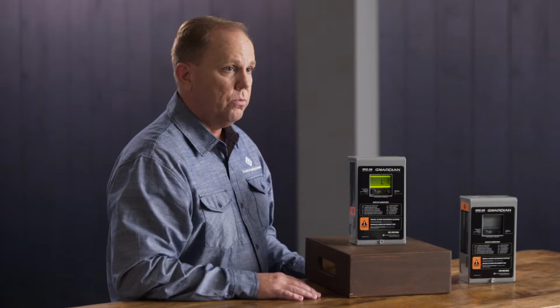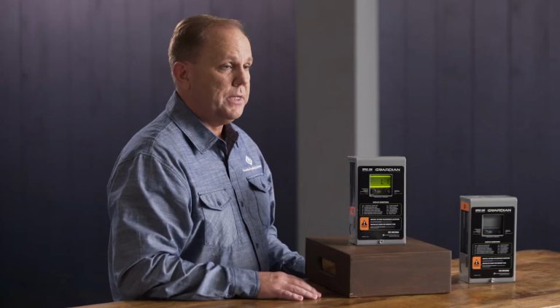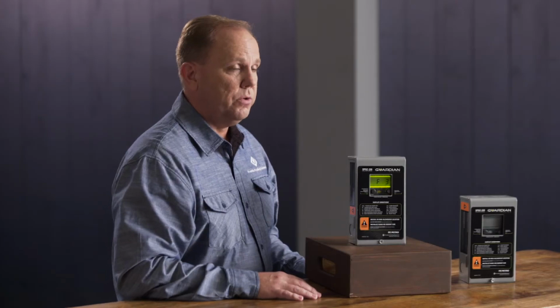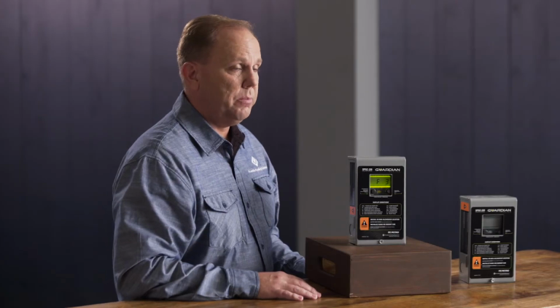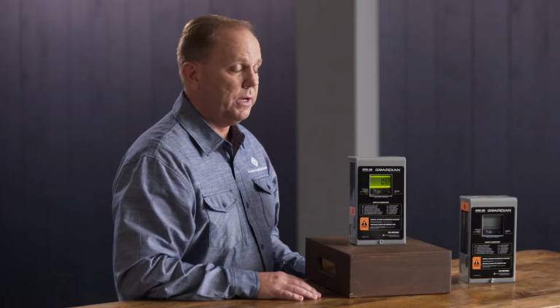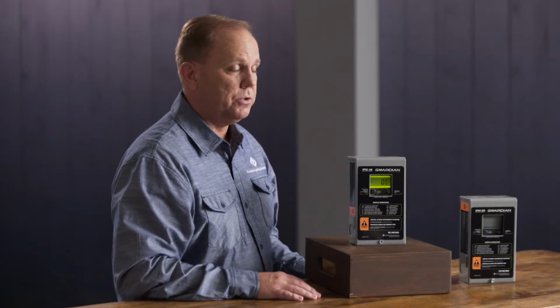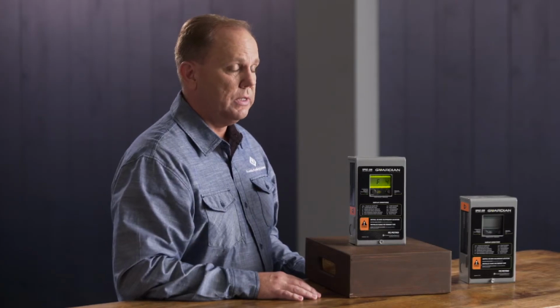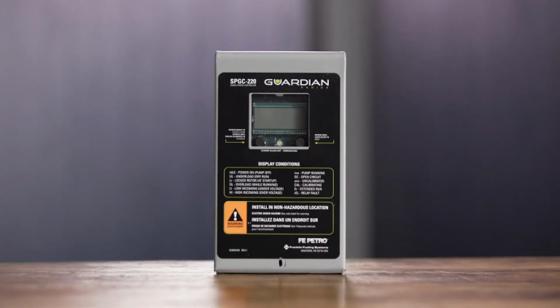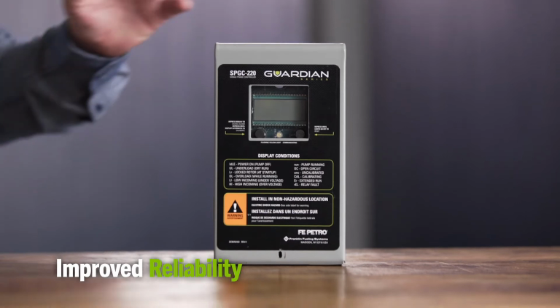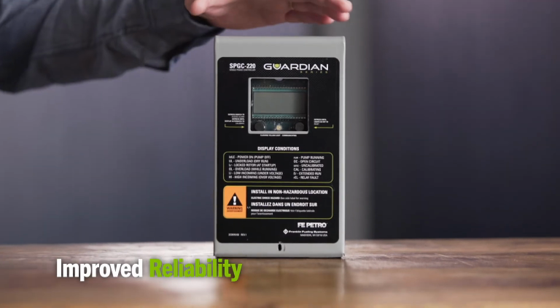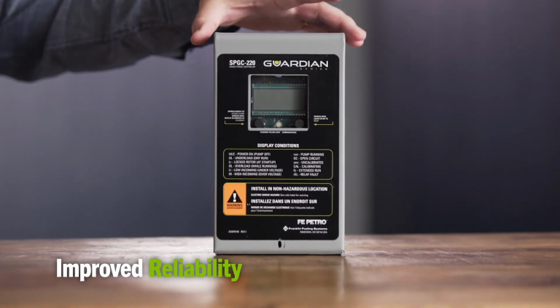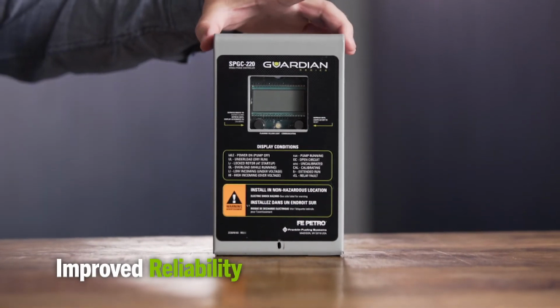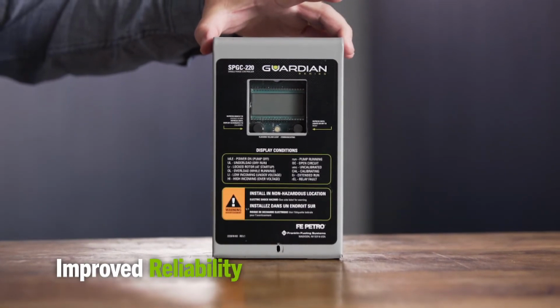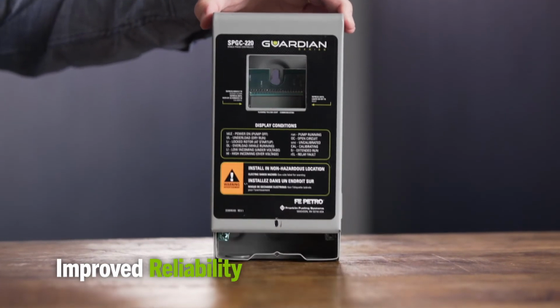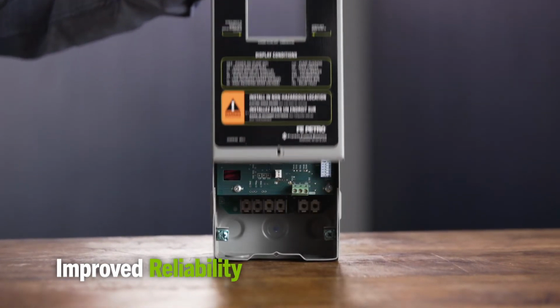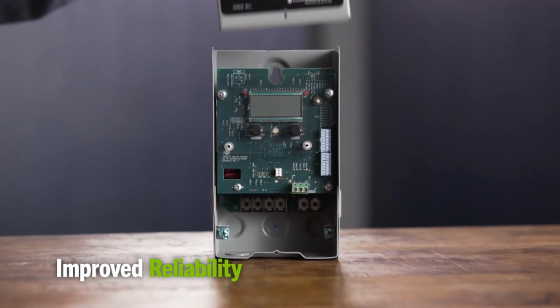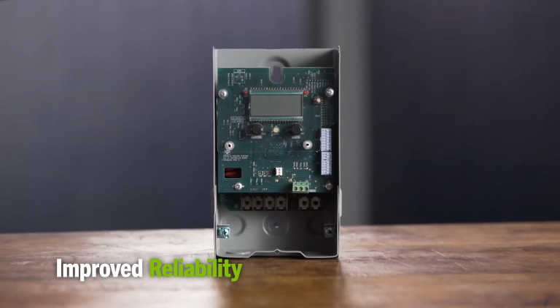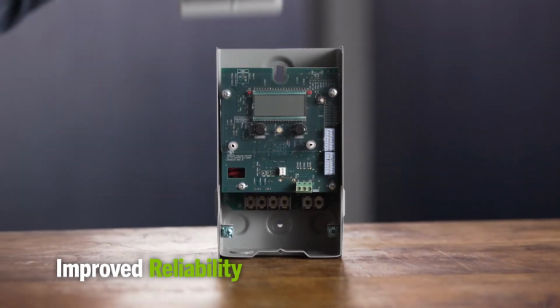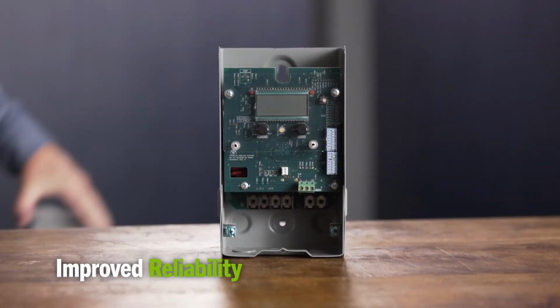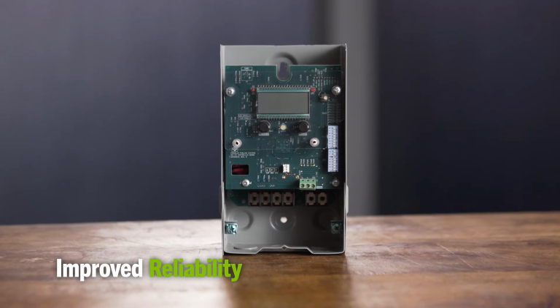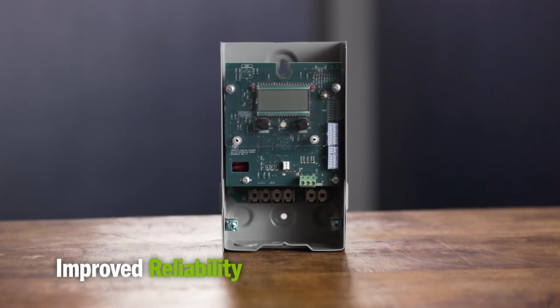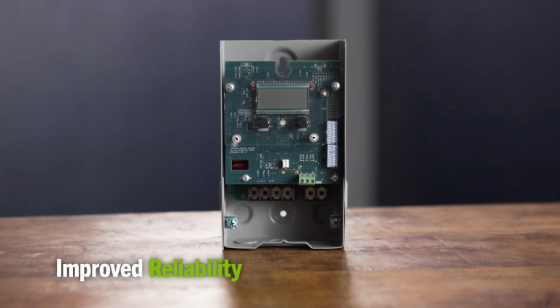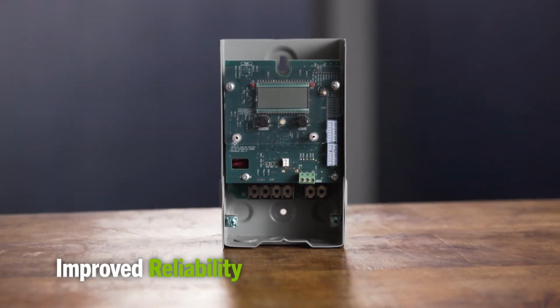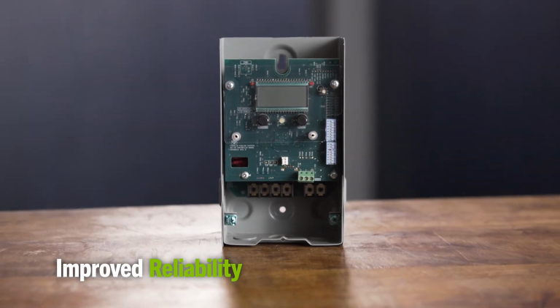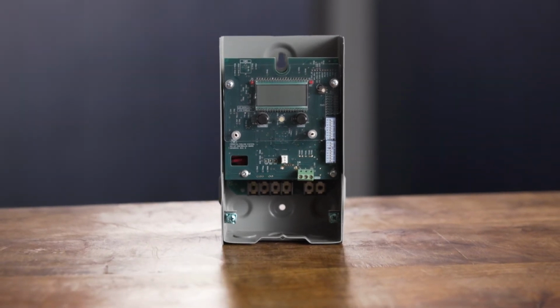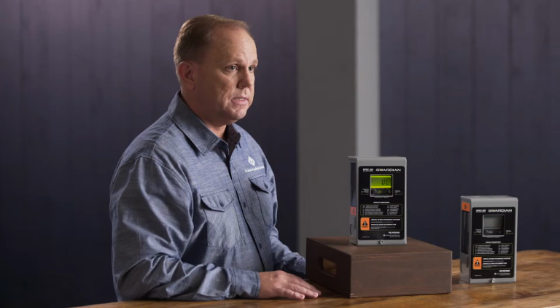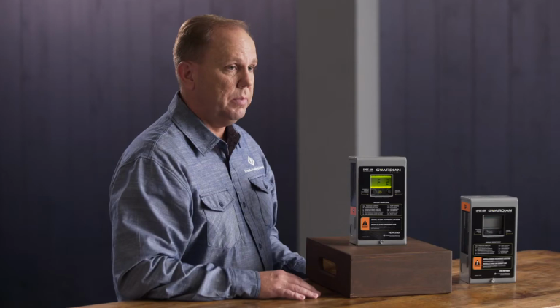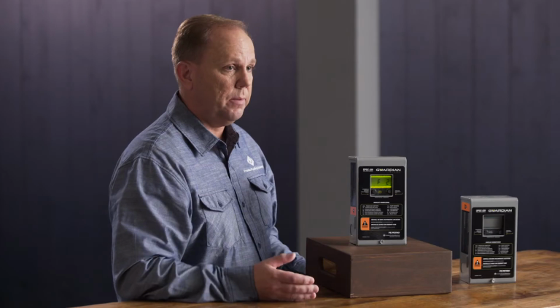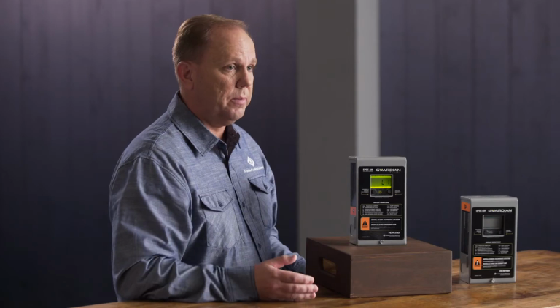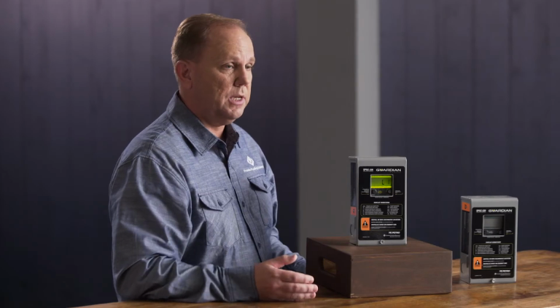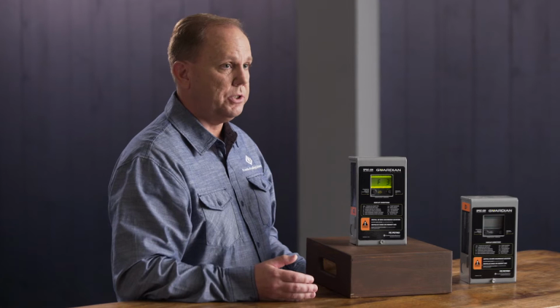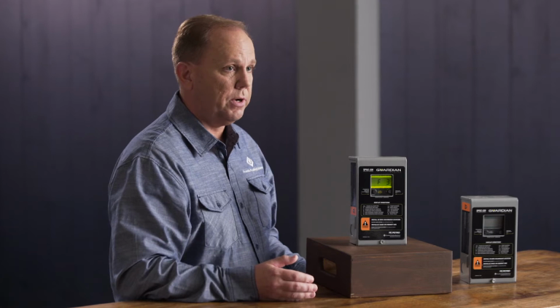When we speak to improved reliability with the Guardian controllers, we're talking about improved power reliability inside the box, the design aspects that we've improved, but also the user output as well as diagnostics capabilities coming out of the box to keep your station up and running.